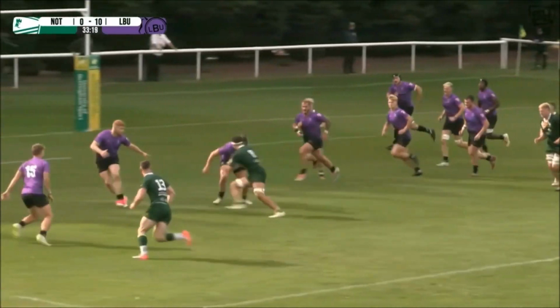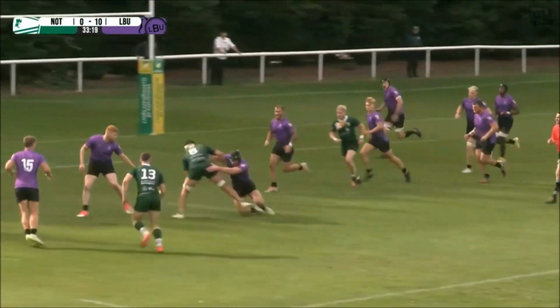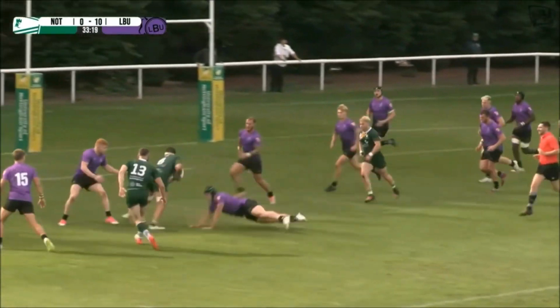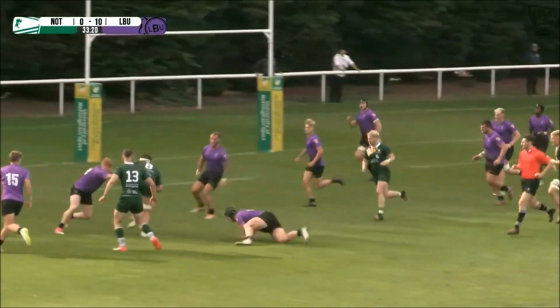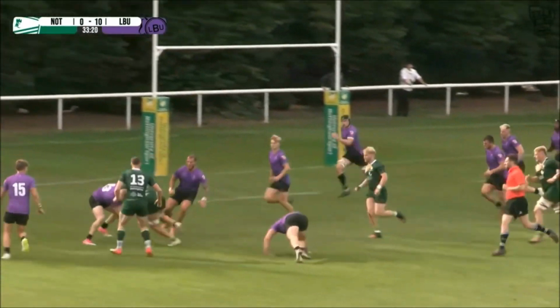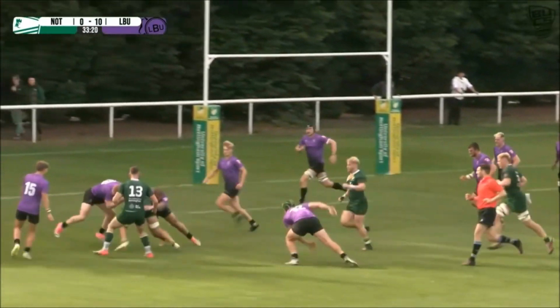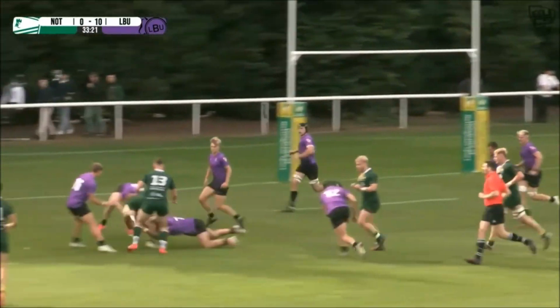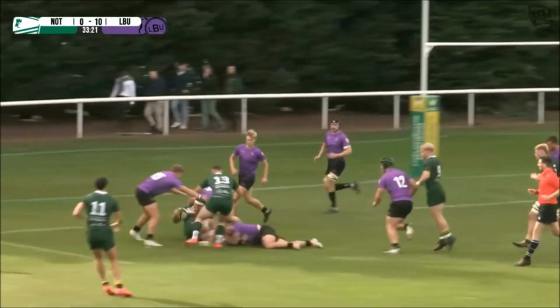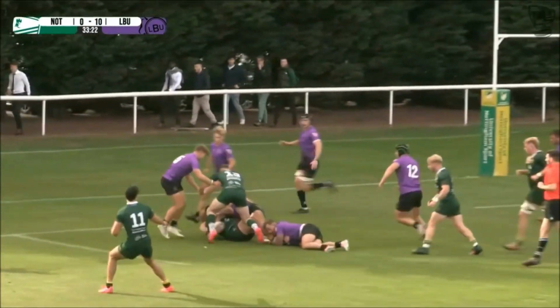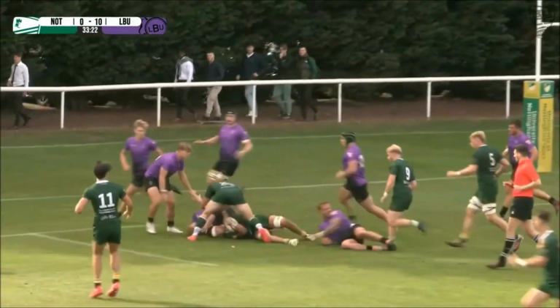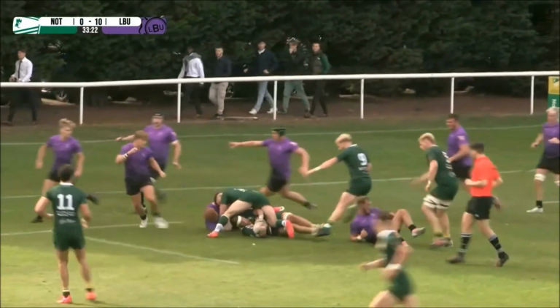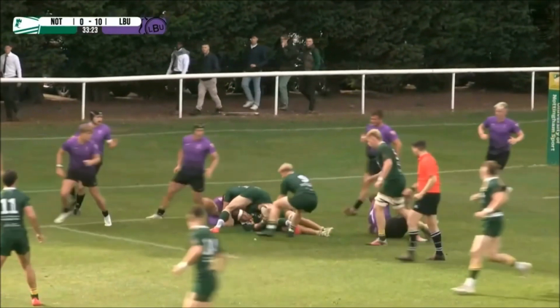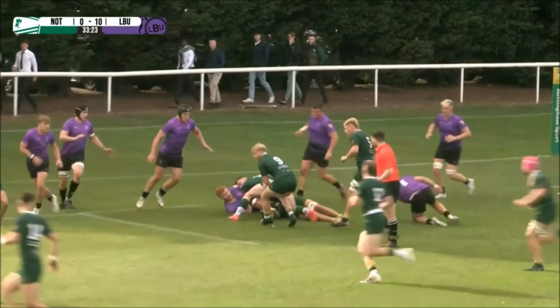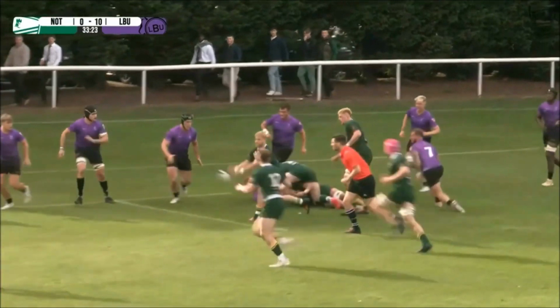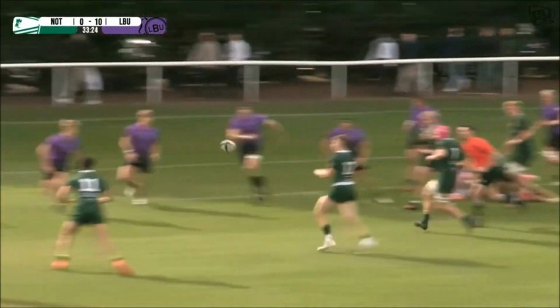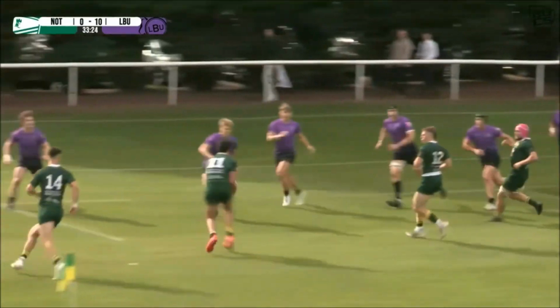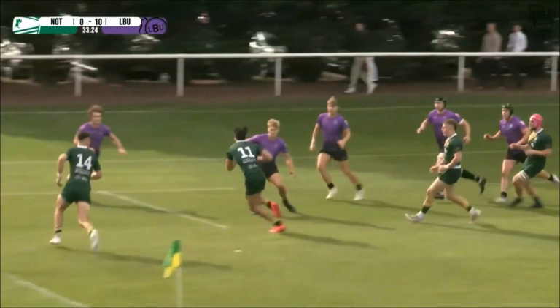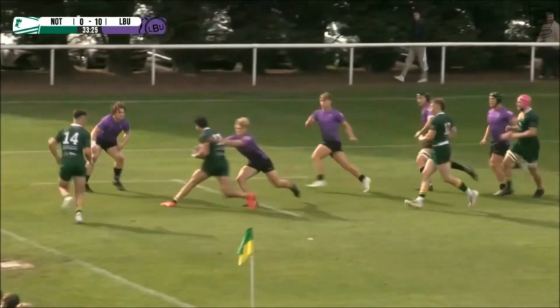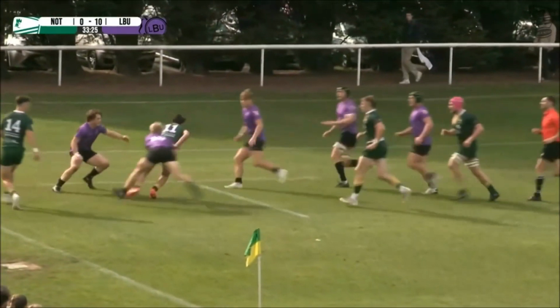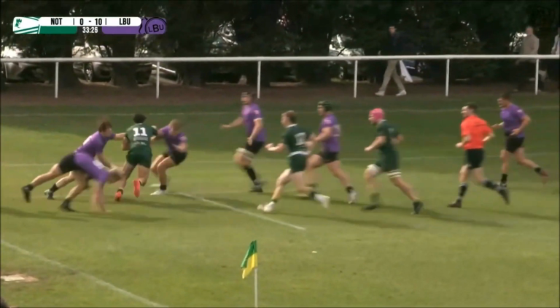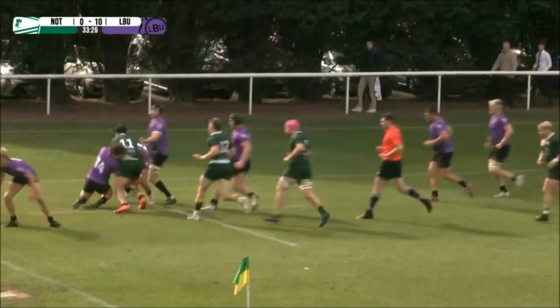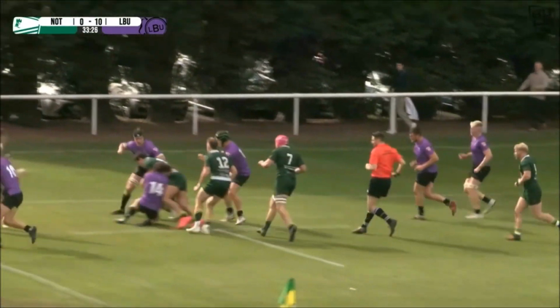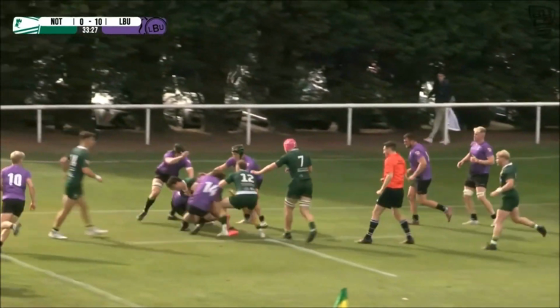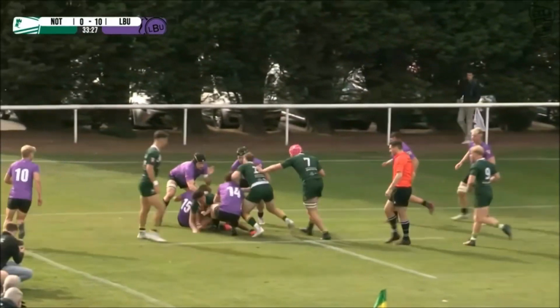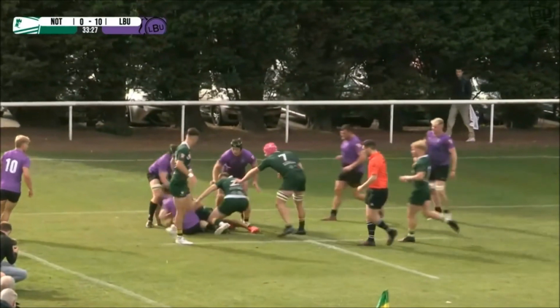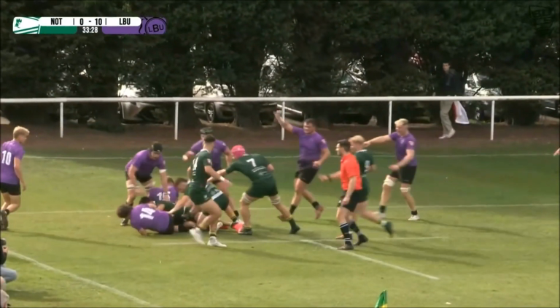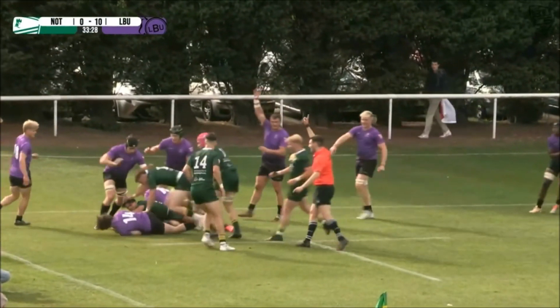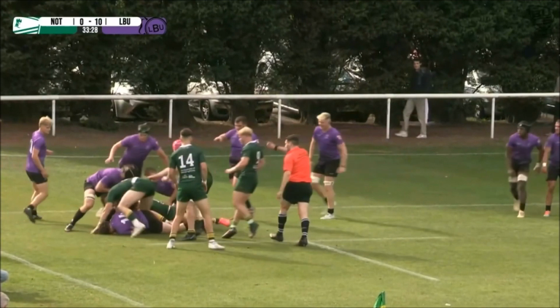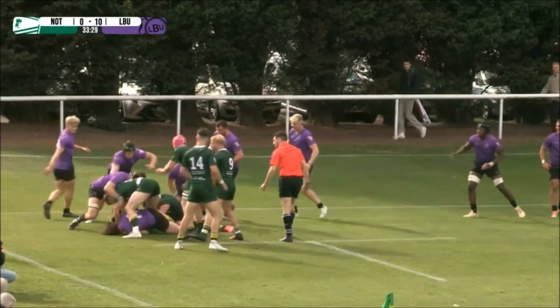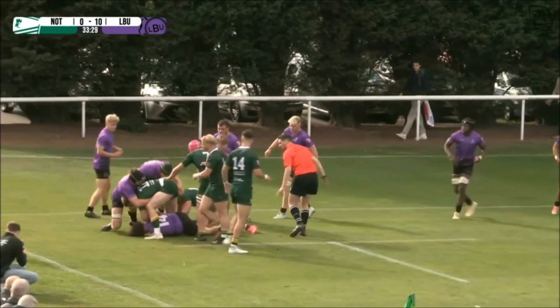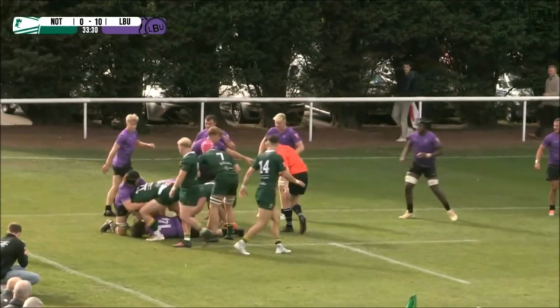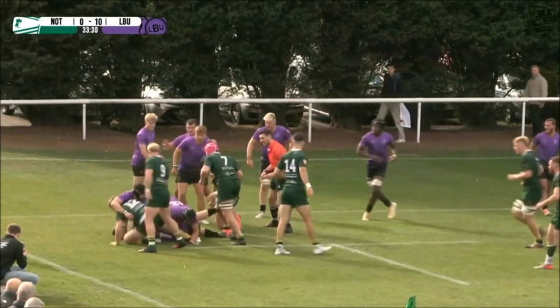Cherry out in the centres, bounces one, keeps the legs pumping. Can Nottingham get something here late in the first half? Great strength — that's ripped, that's ripped, lost green, lost green.